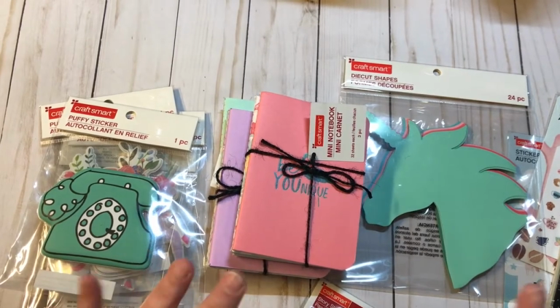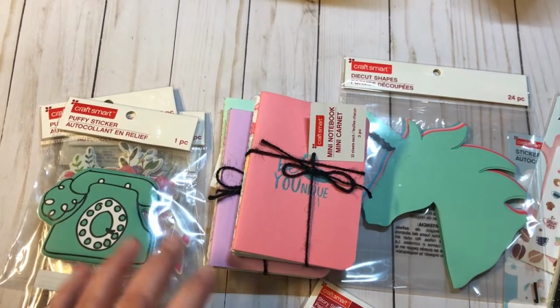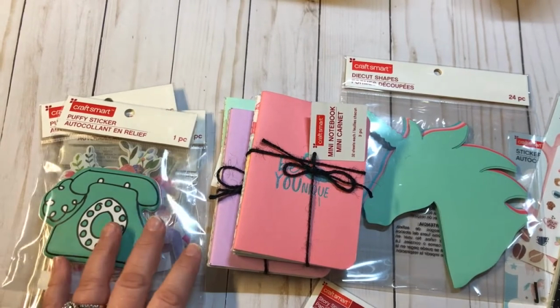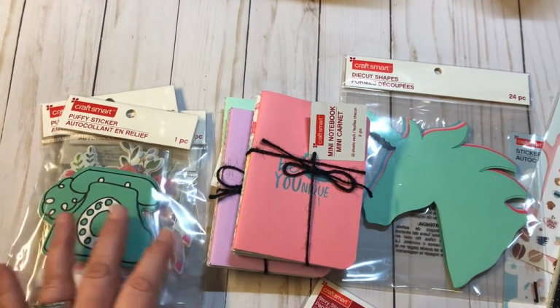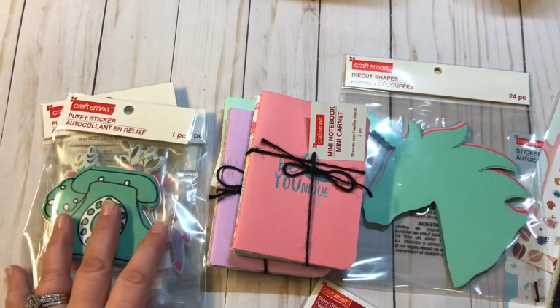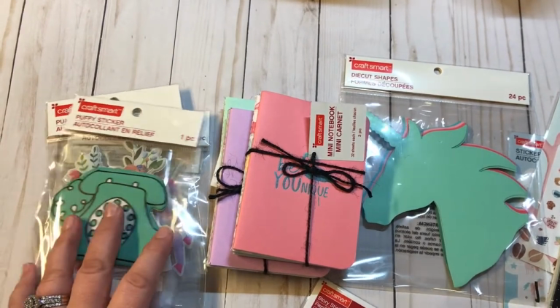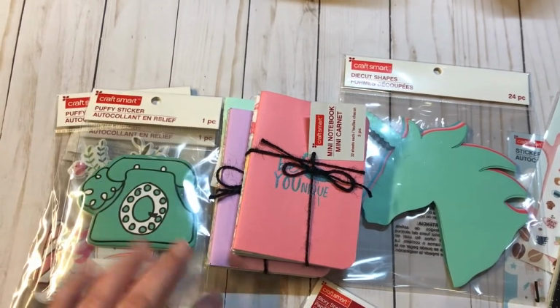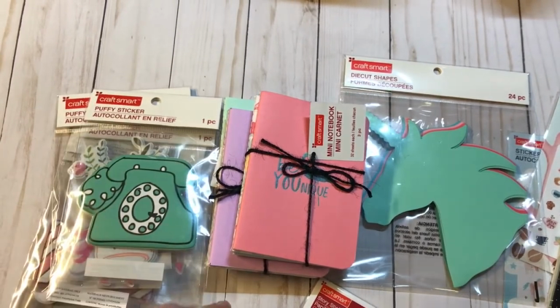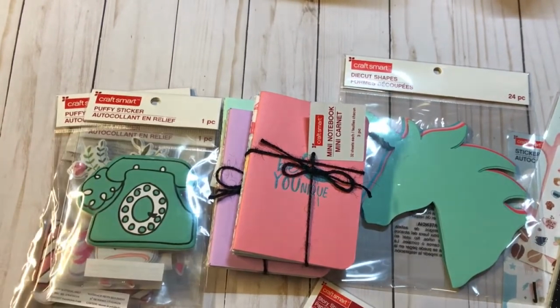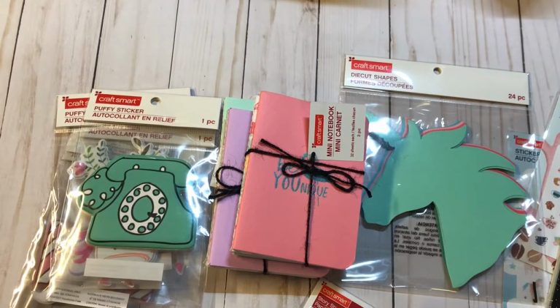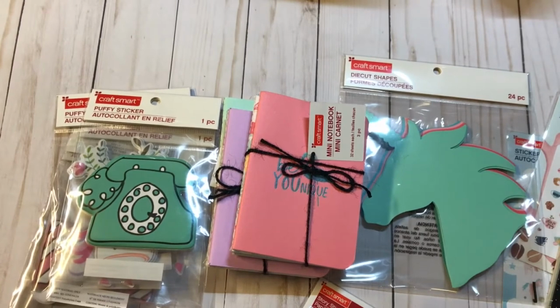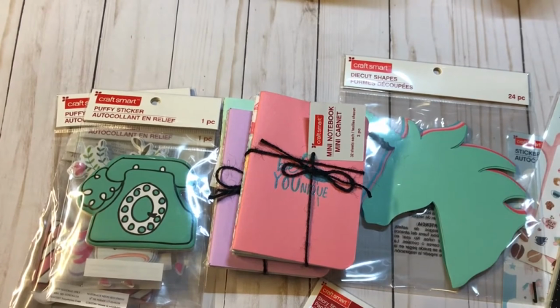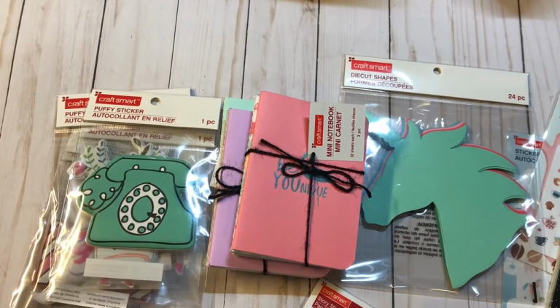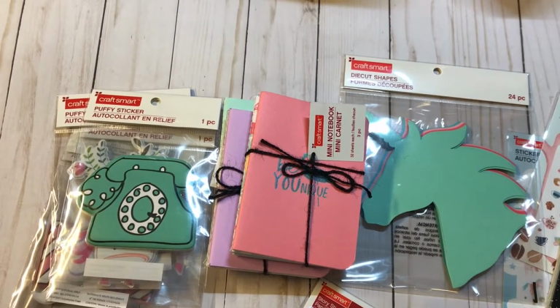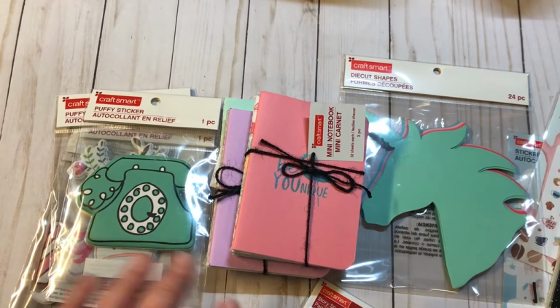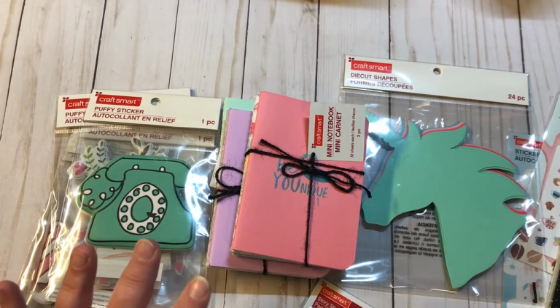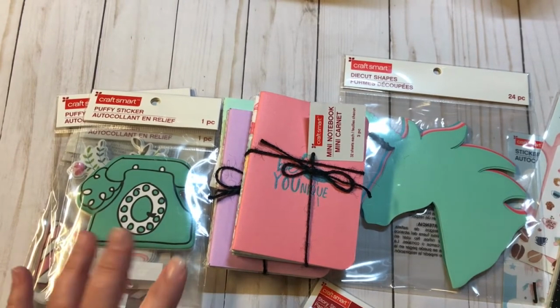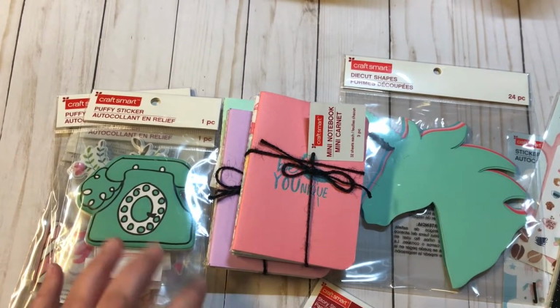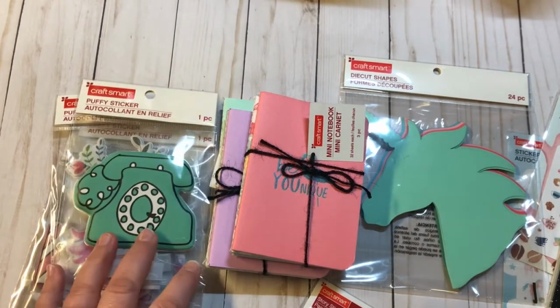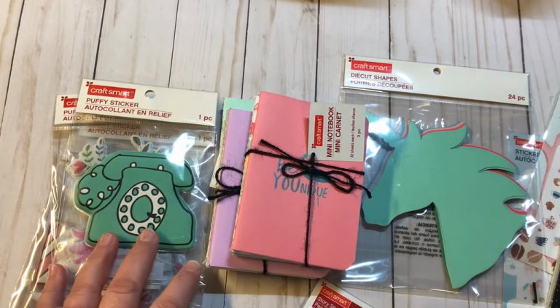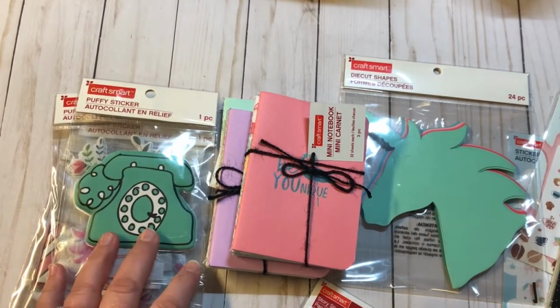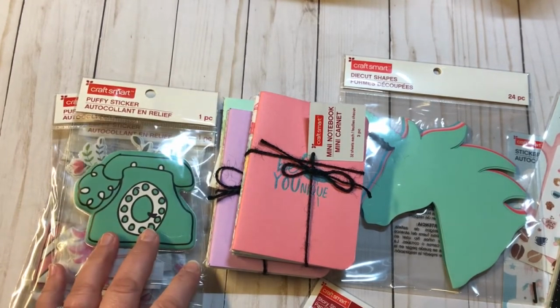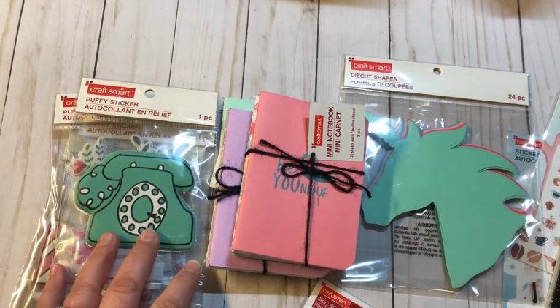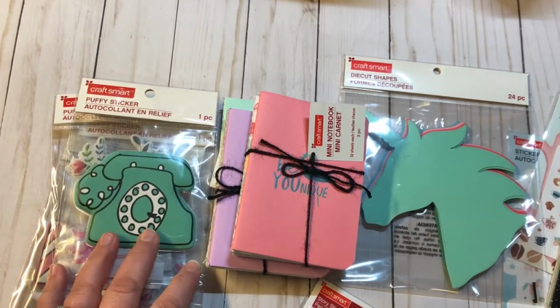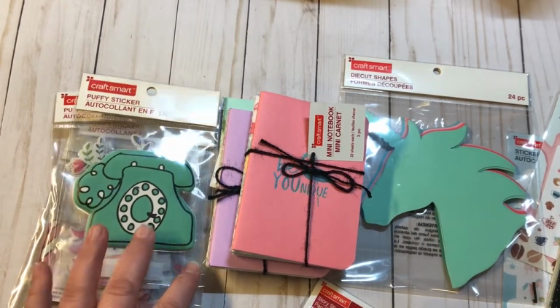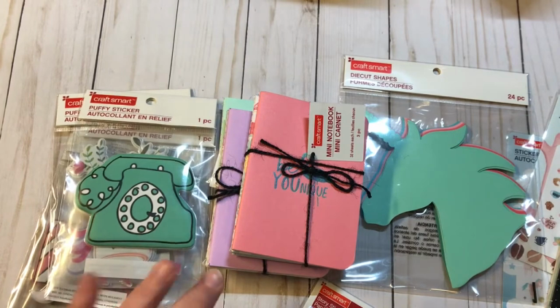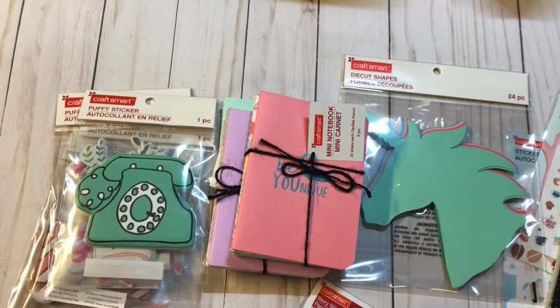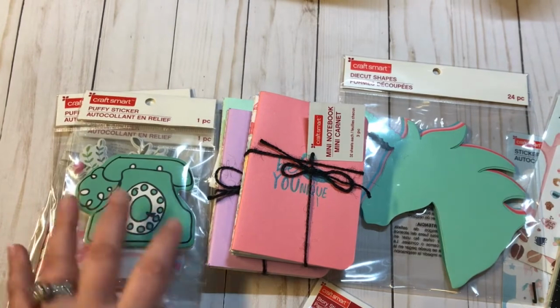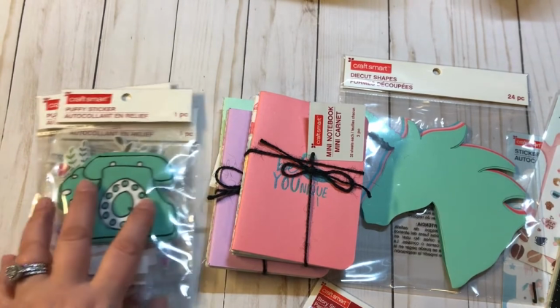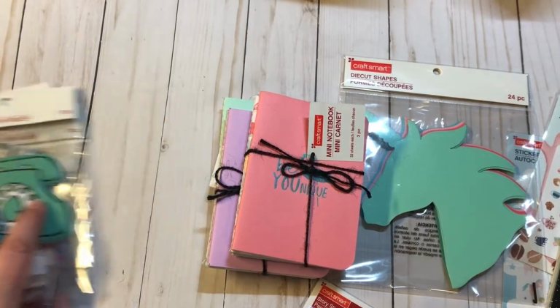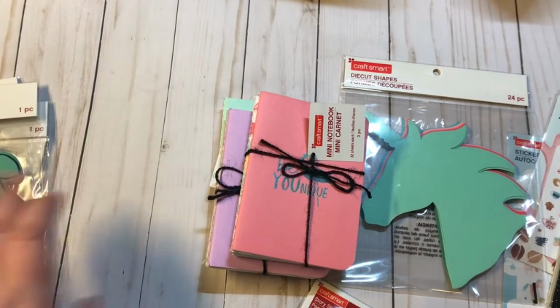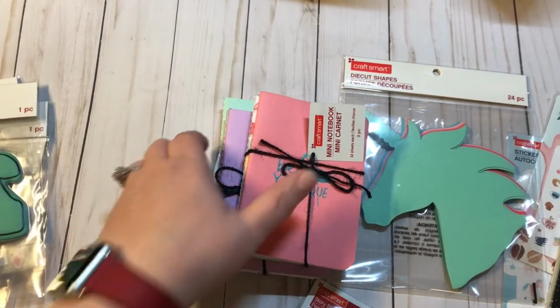Hey everyone, it's Christy with Anchor Live 5. Thanks for stopping by. I have a small Michaels haul to share with you all today. So let's go ahead and get started.